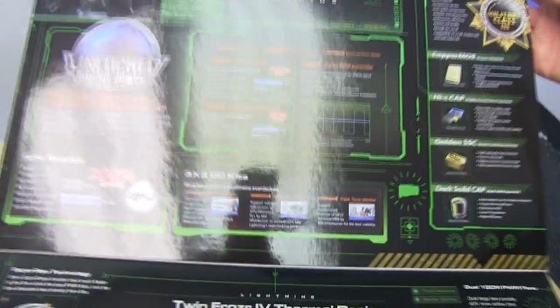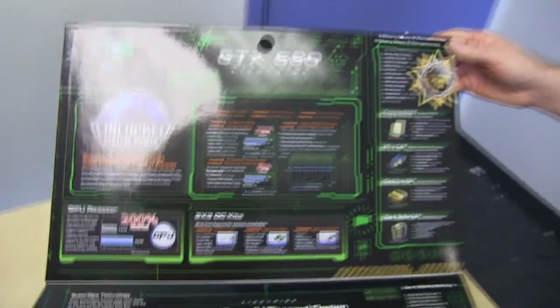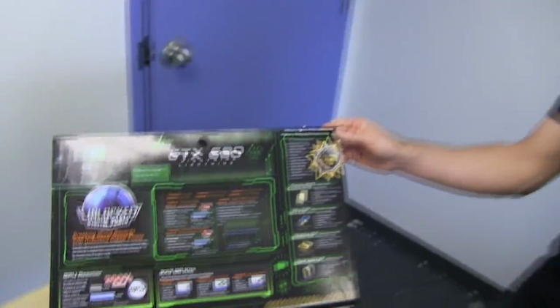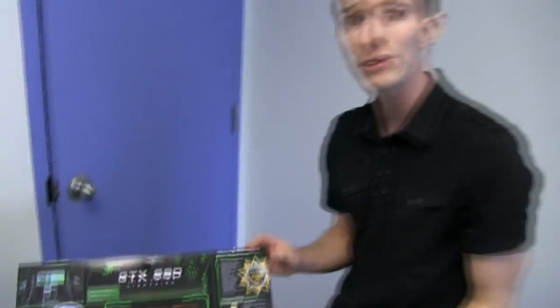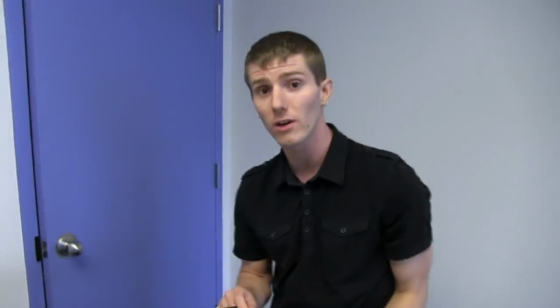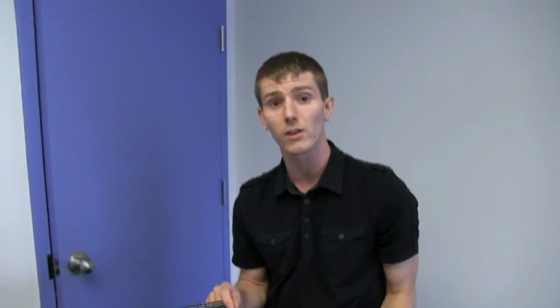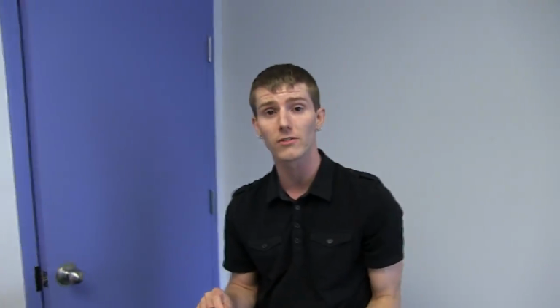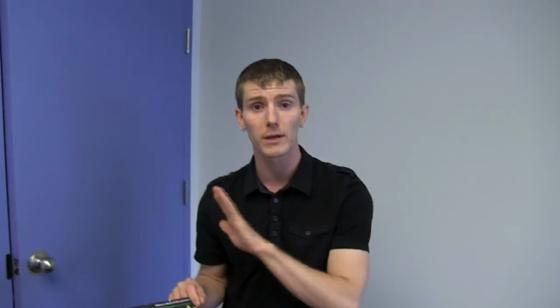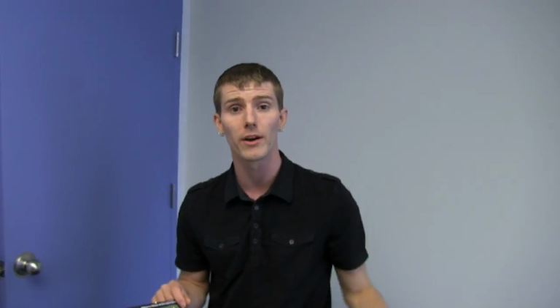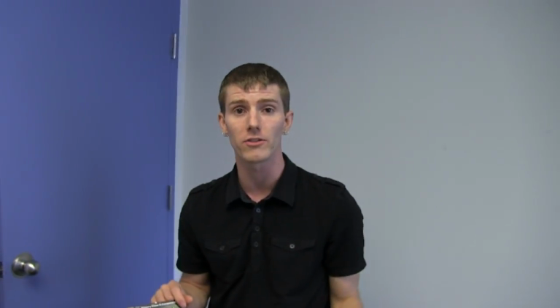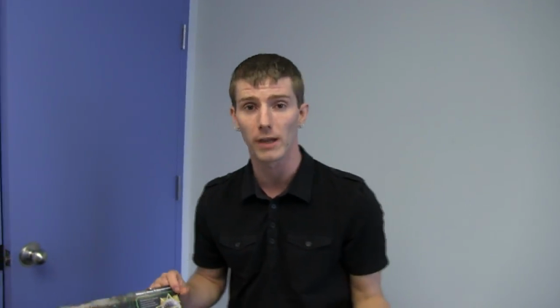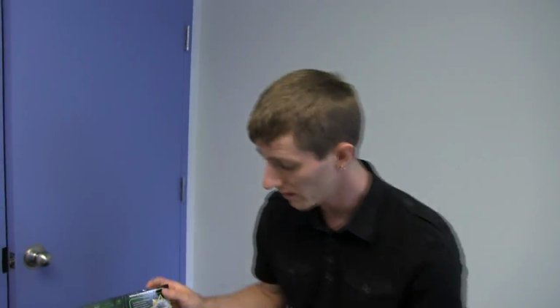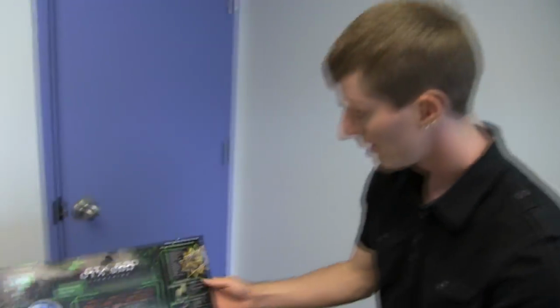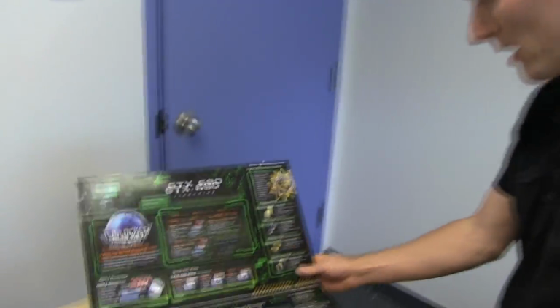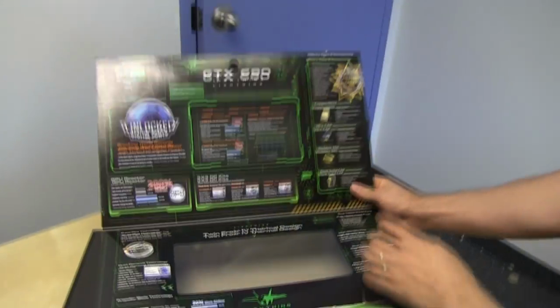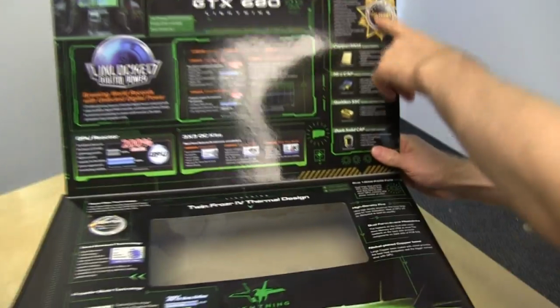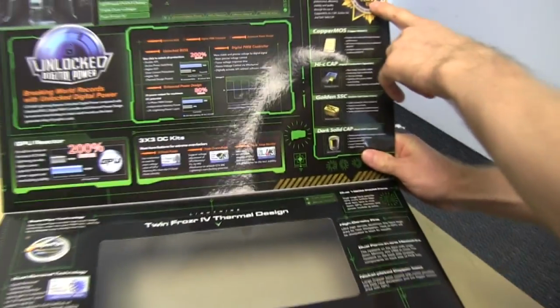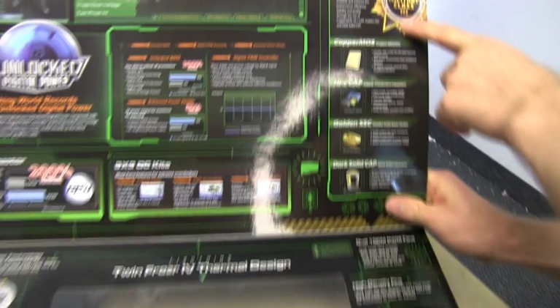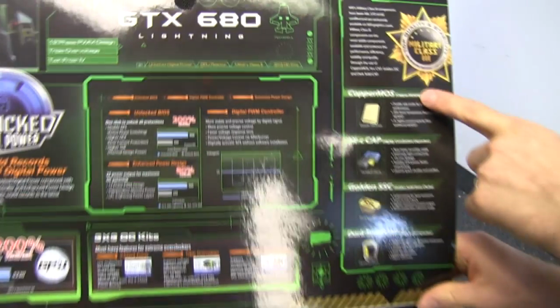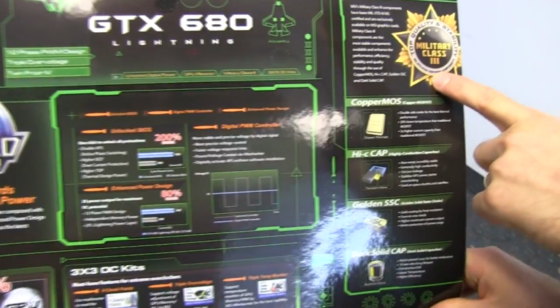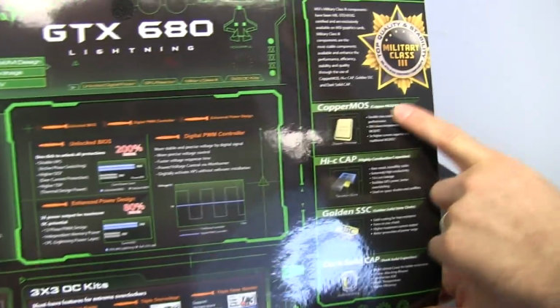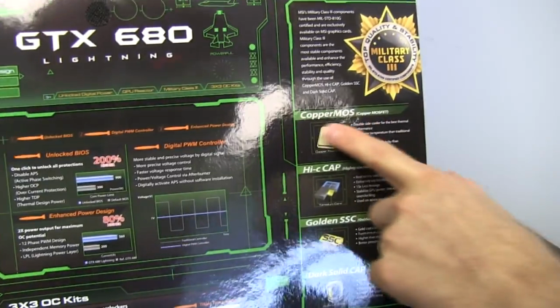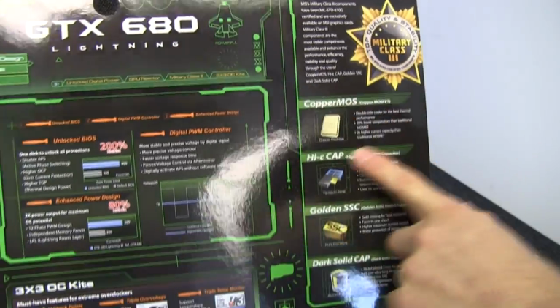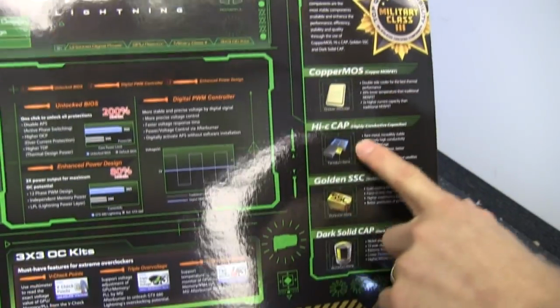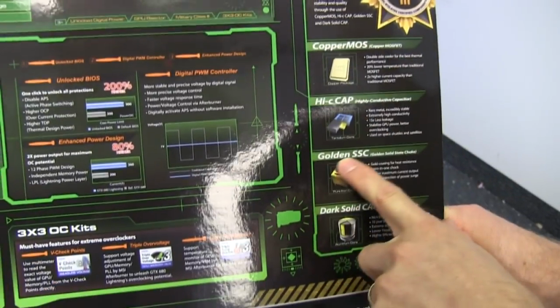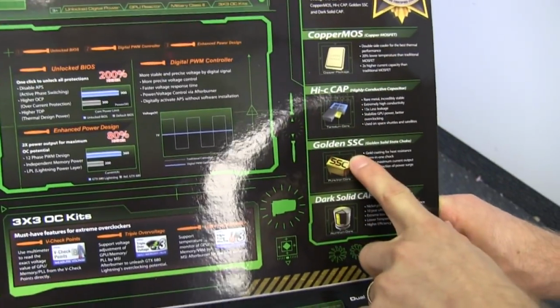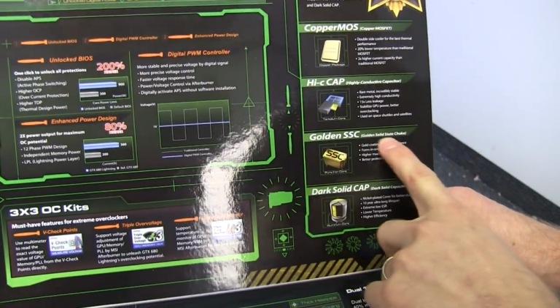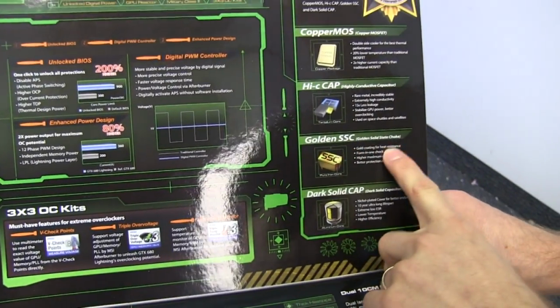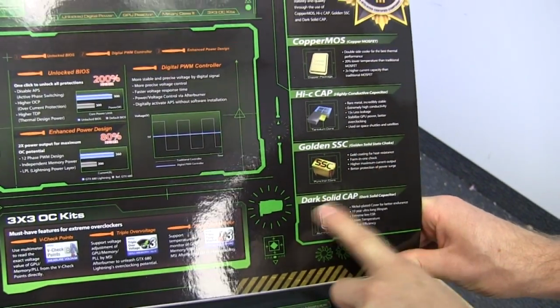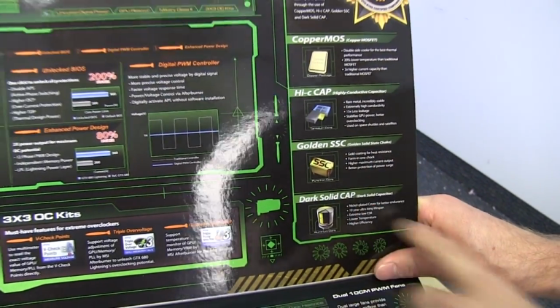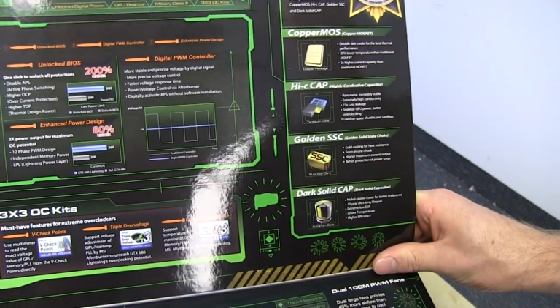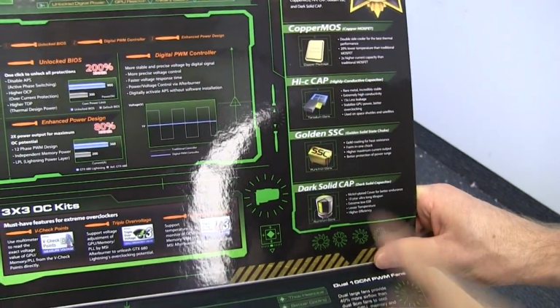Afterburner, by the way, is my favorite video card overclocking software, bar none — it's just the best. All military class components: copper moss, high C caps, golden solid state chokes, and dark solid caps.